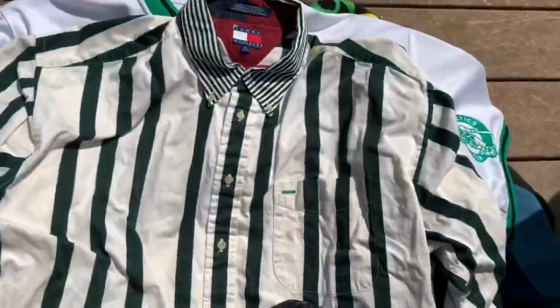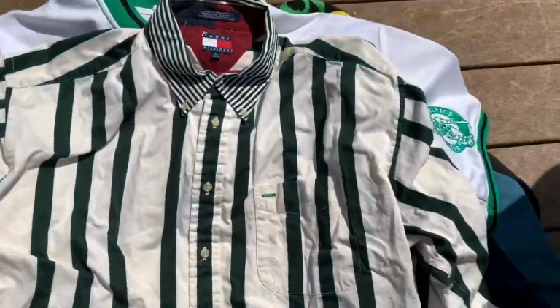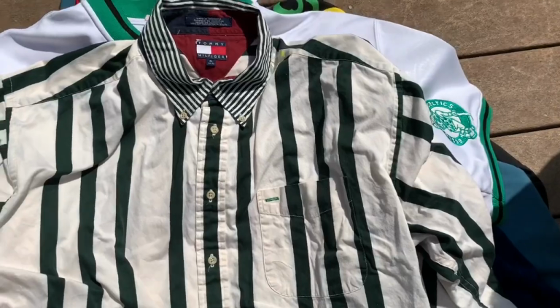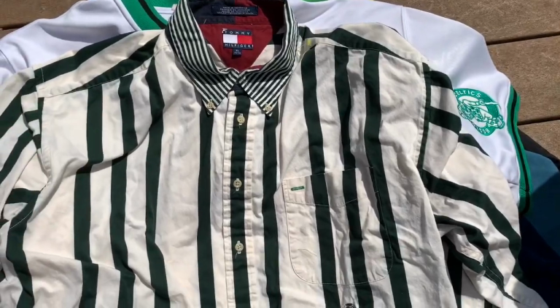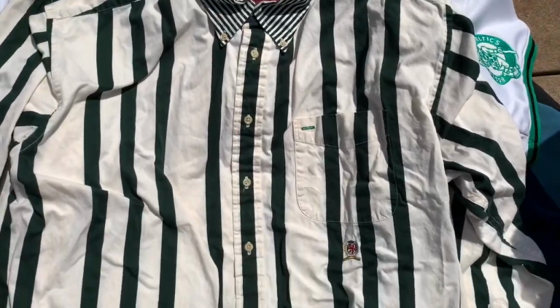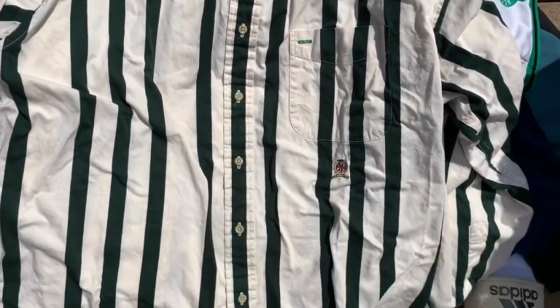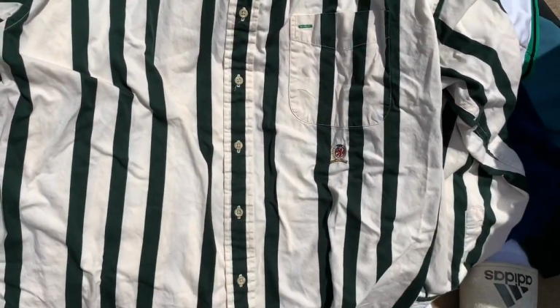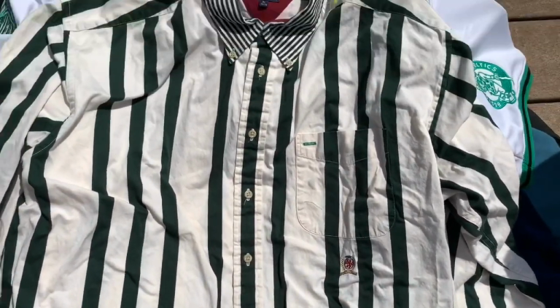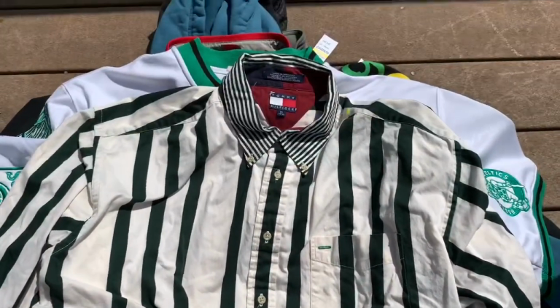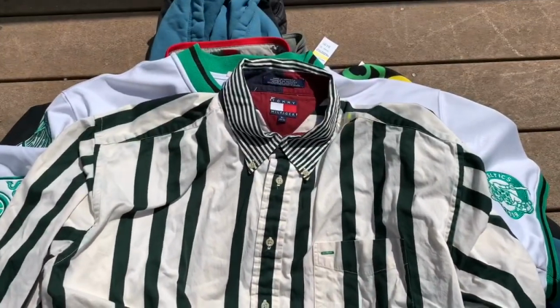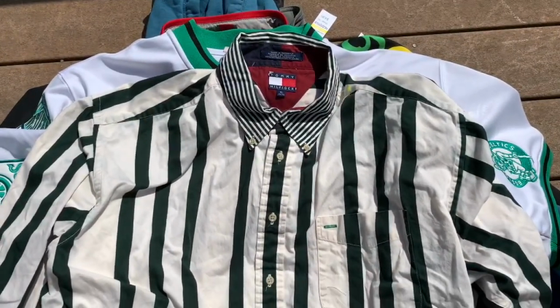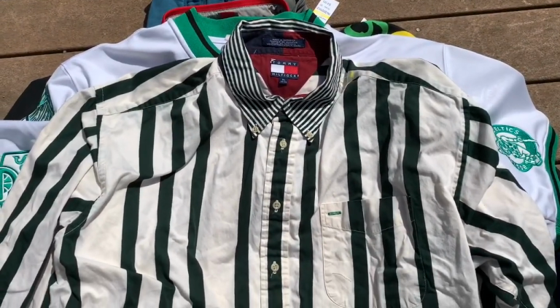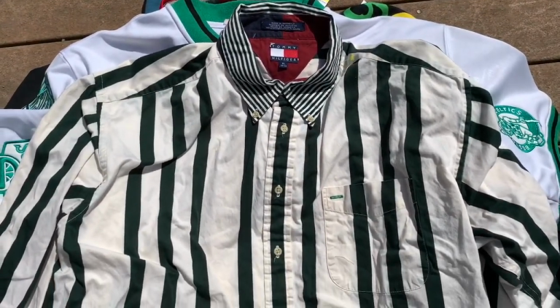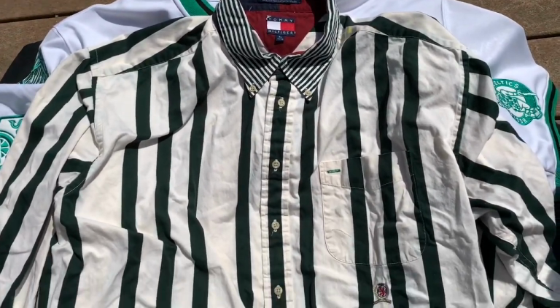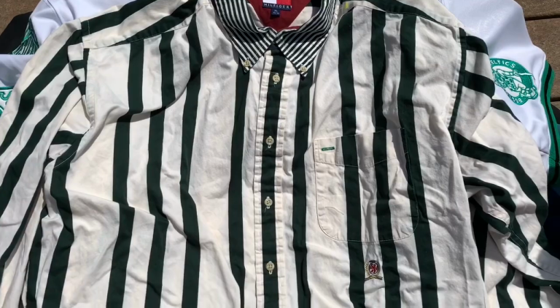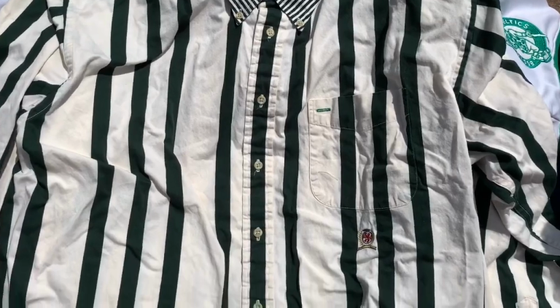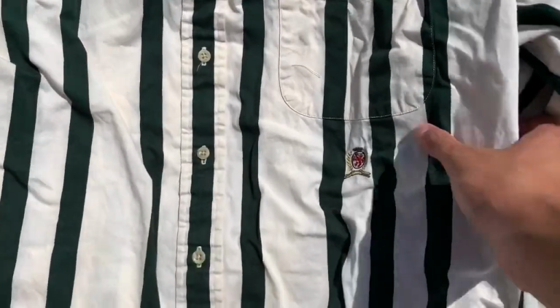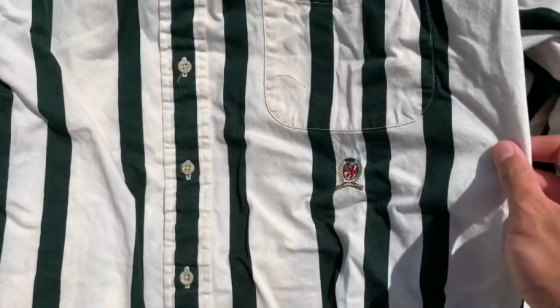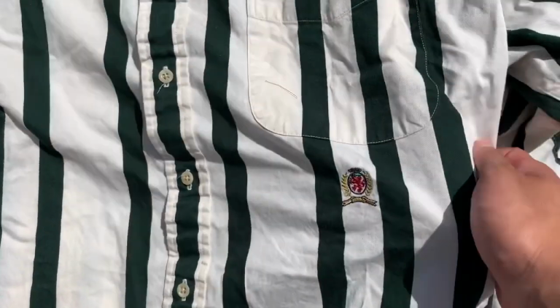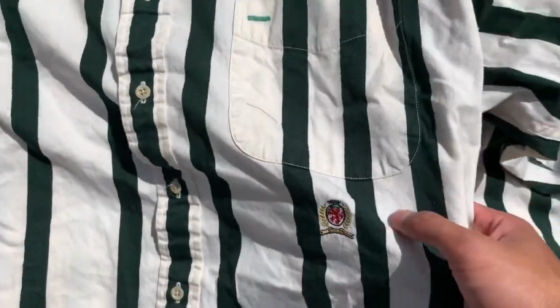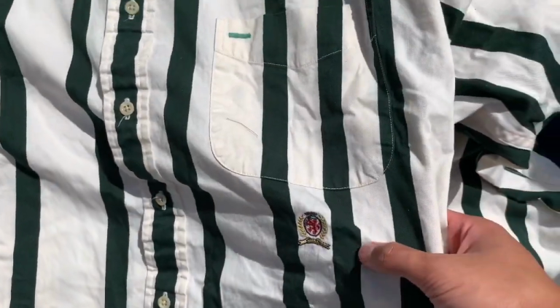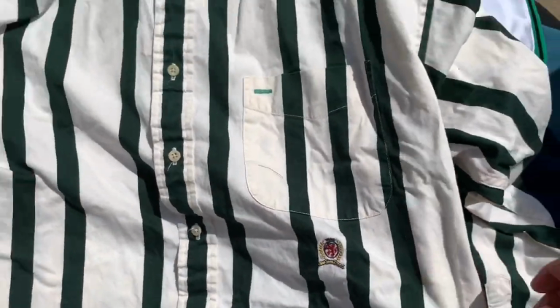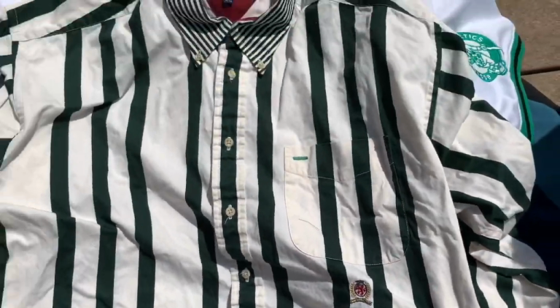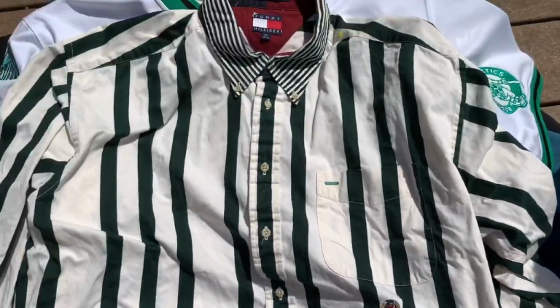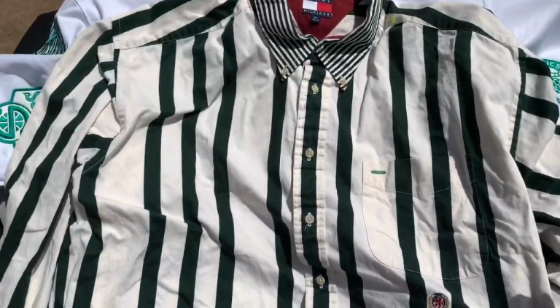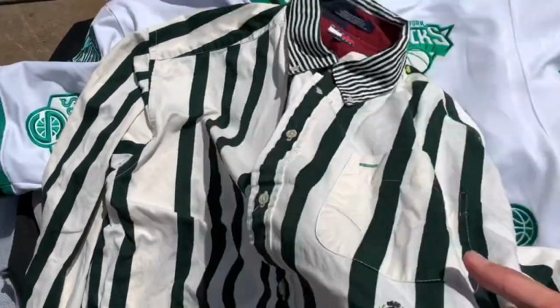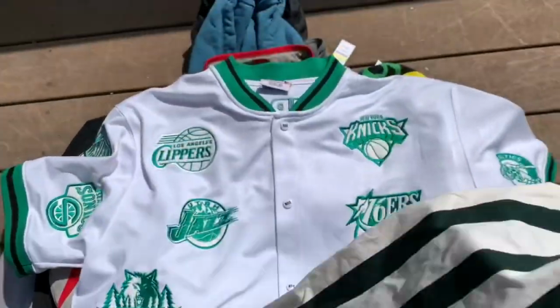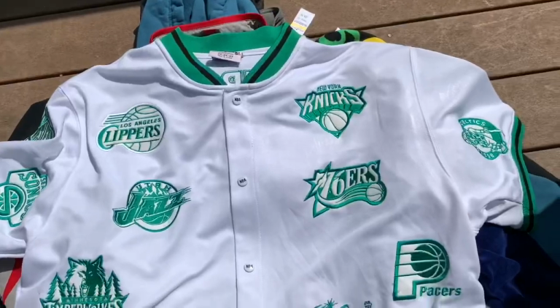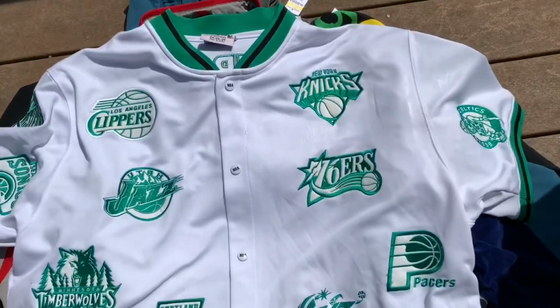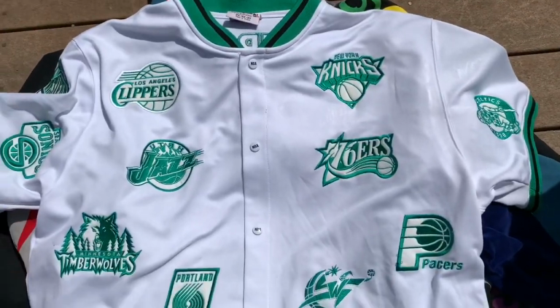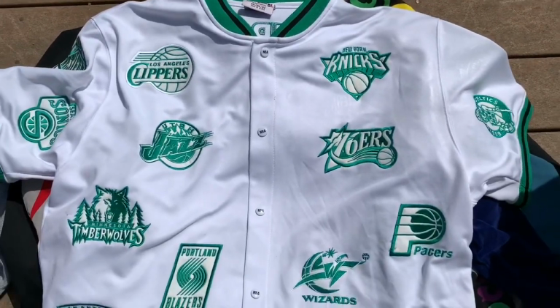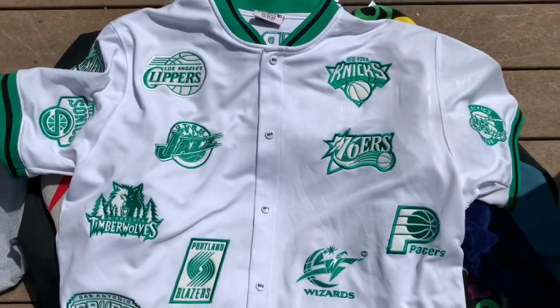Next we've got this Pendleton button-up plaid shirt, size XL, was five bucks. Then you've got the essential super crazy vintage Tommy Hilfiger button-up pocket shirt with a little crest right there, white and green stripes — this was another five bucks.